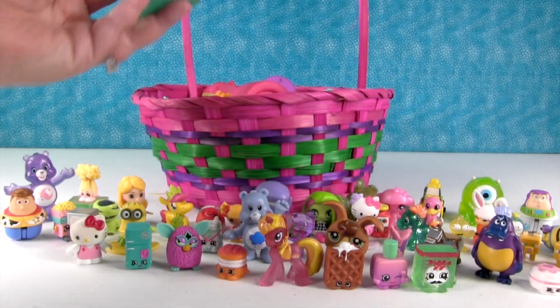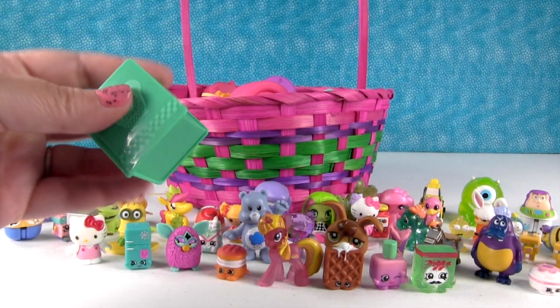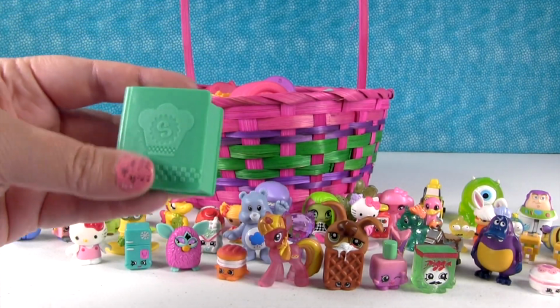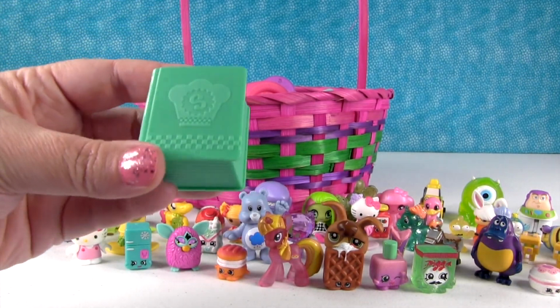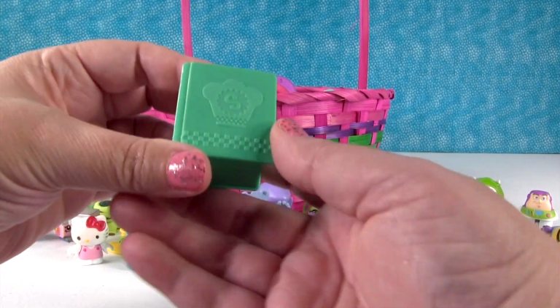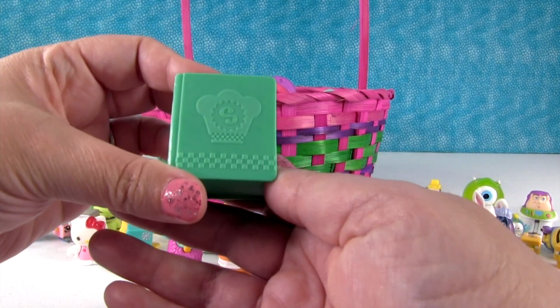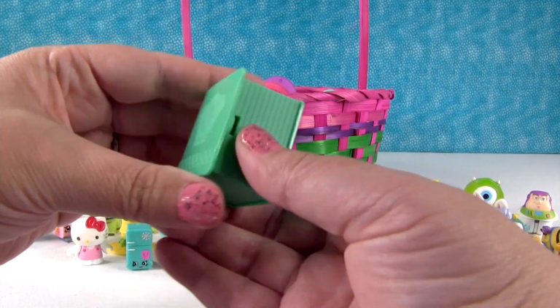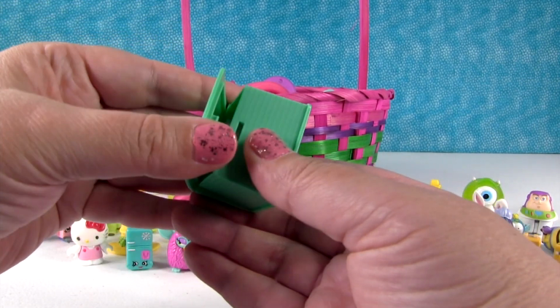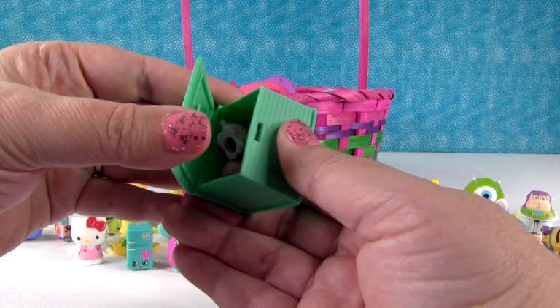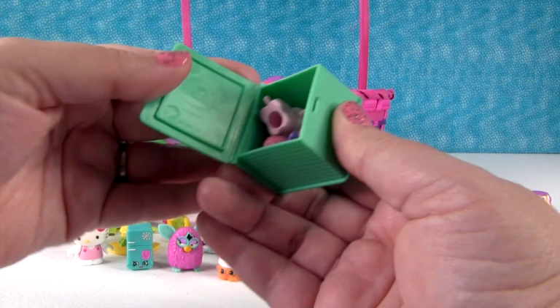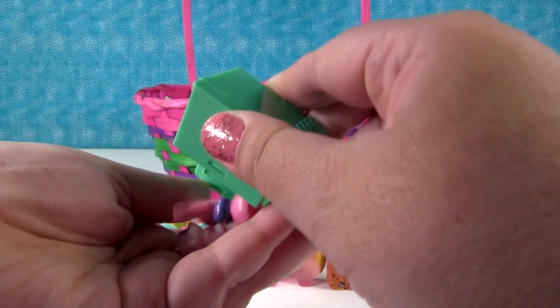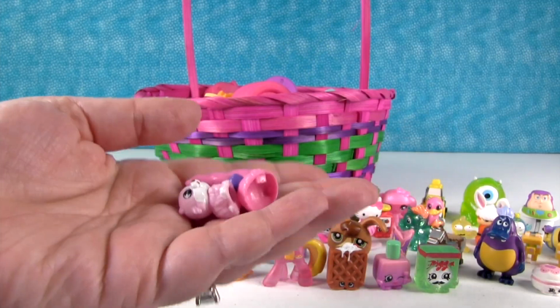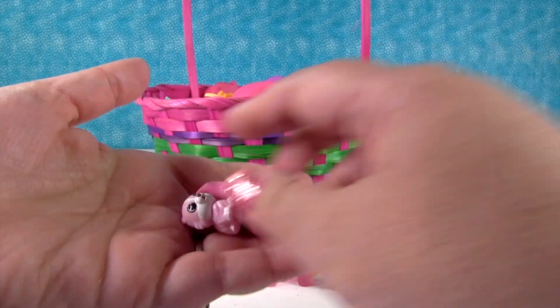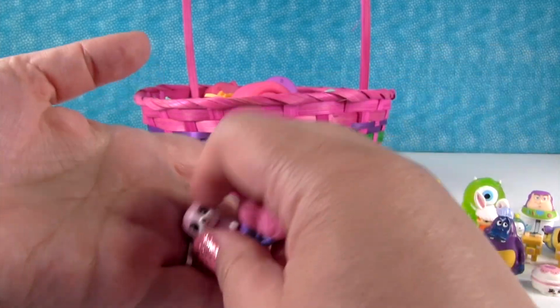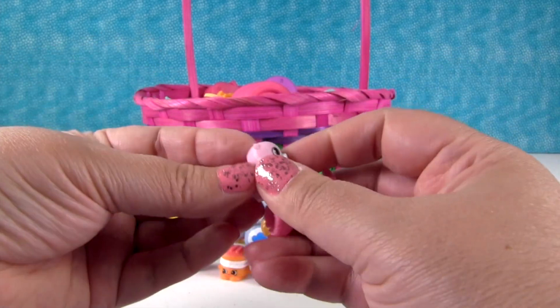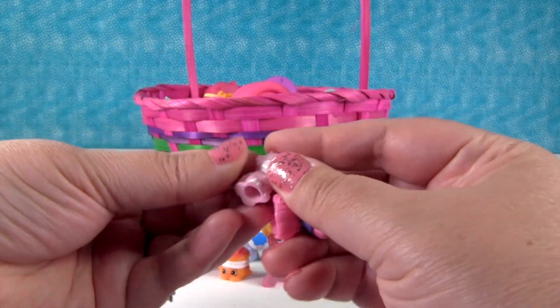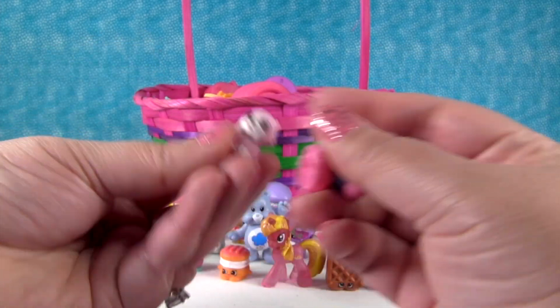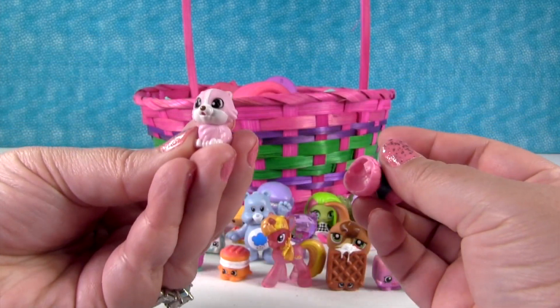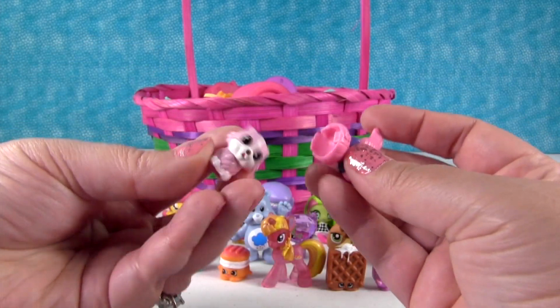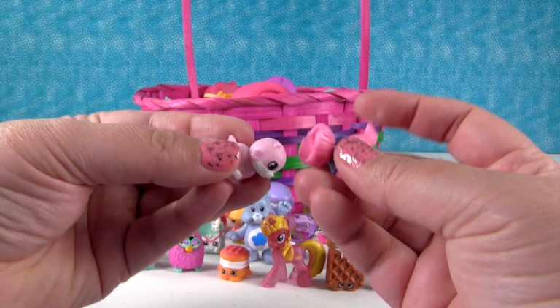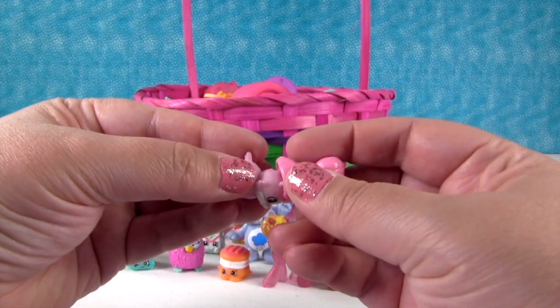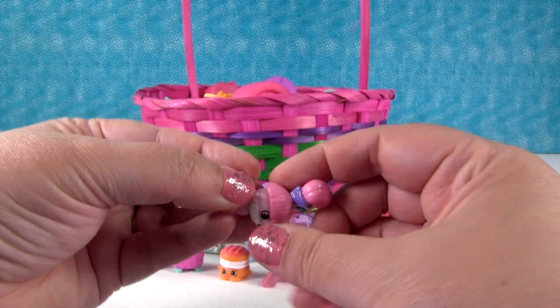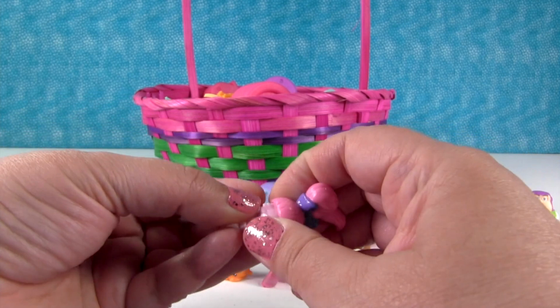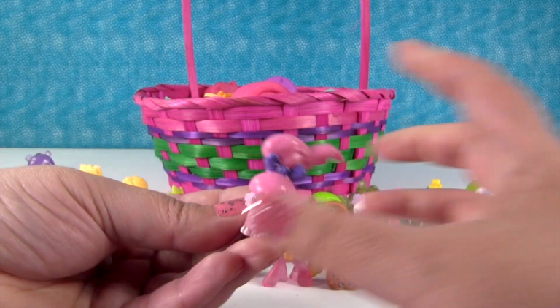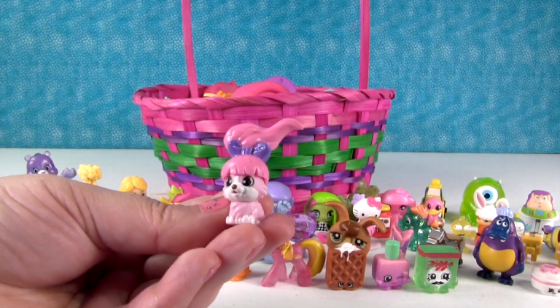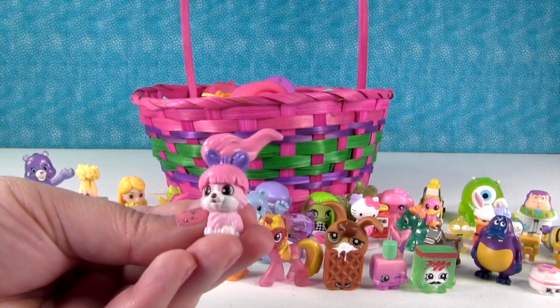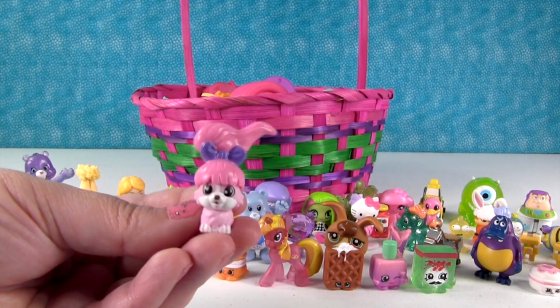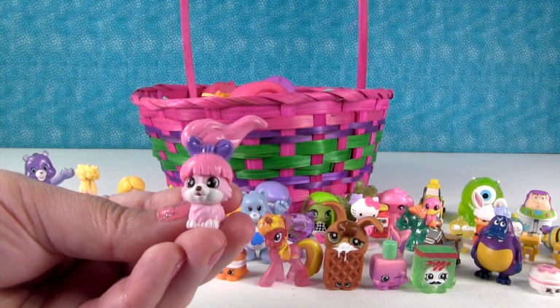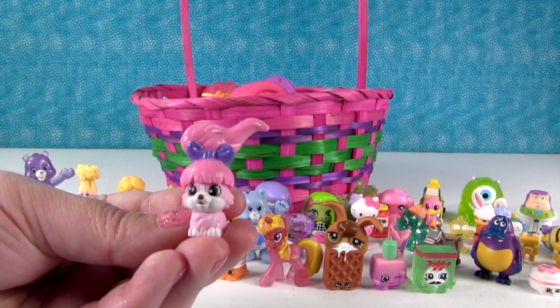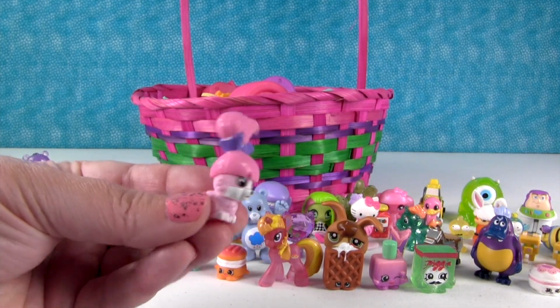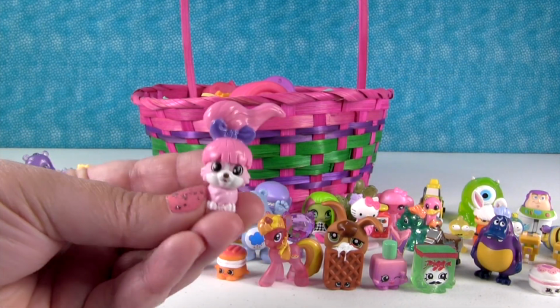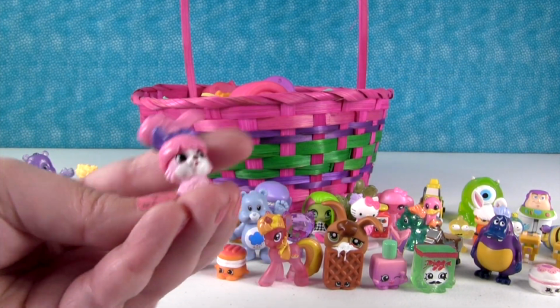How about a Shopkins egg? This is another Season 6 Shopkin container, but inside we have Juno, the little Squinkie with the ponytail do. Look at how cute Juno is.